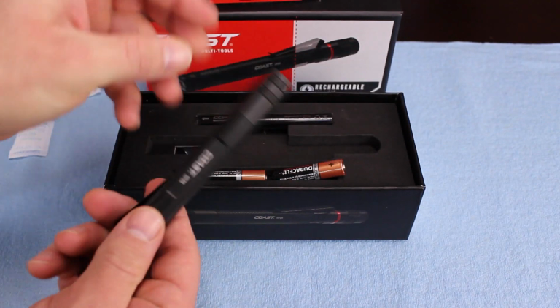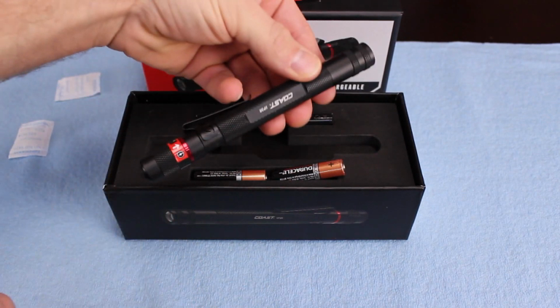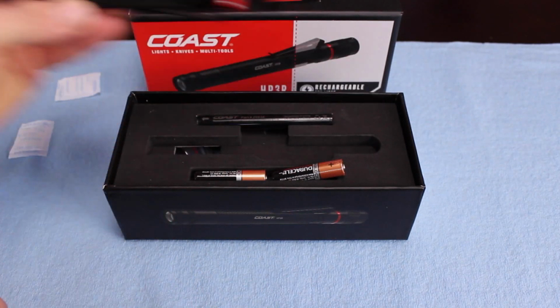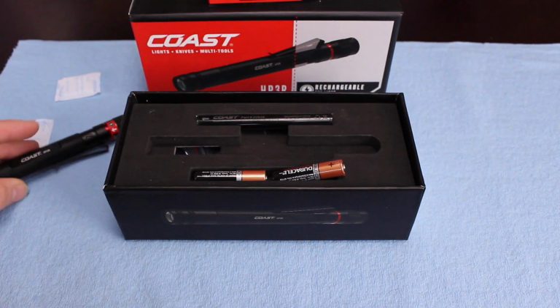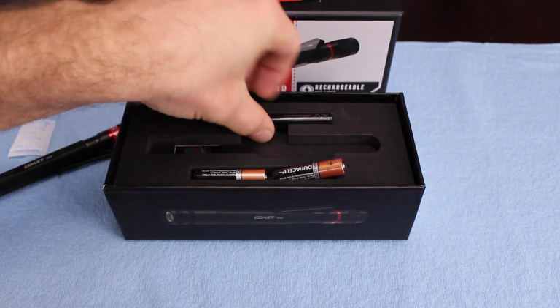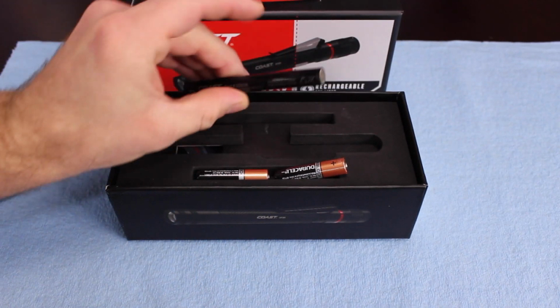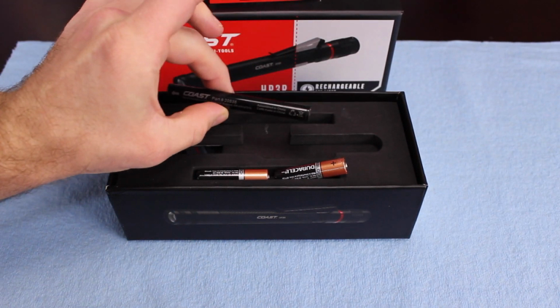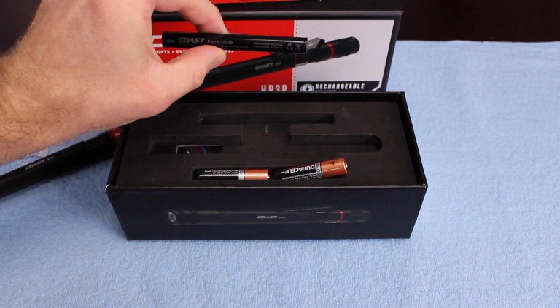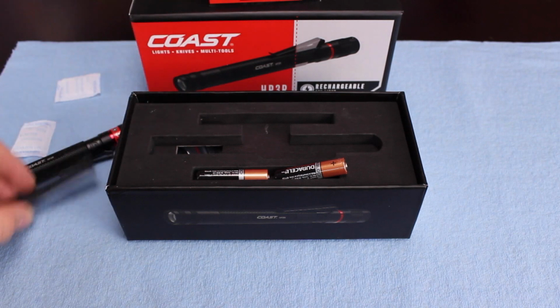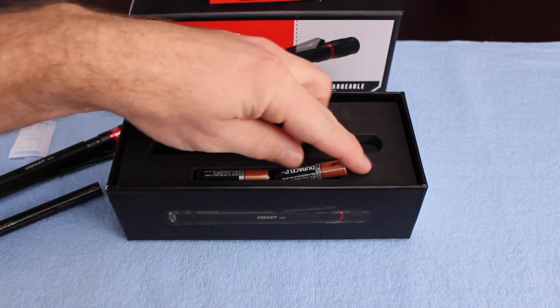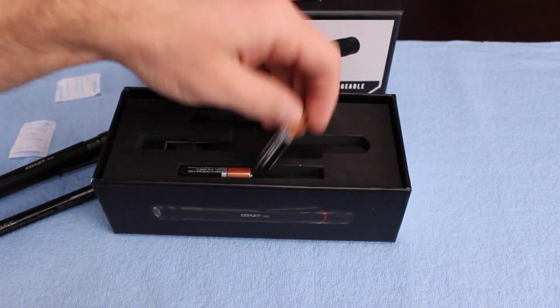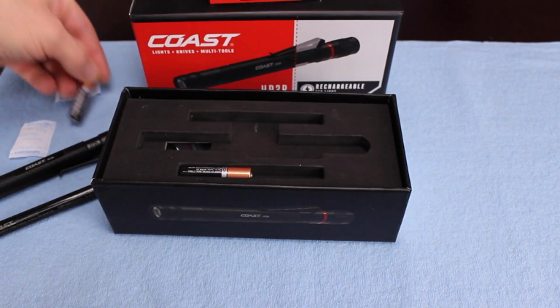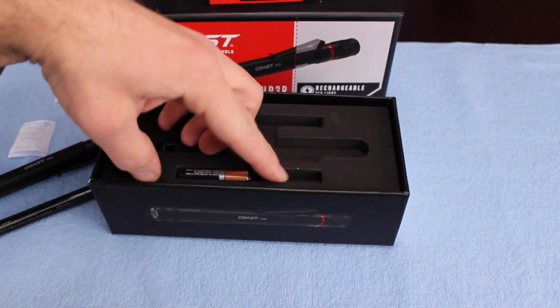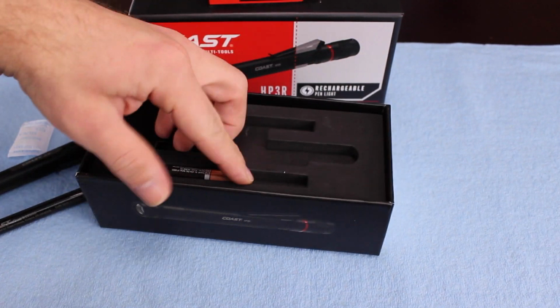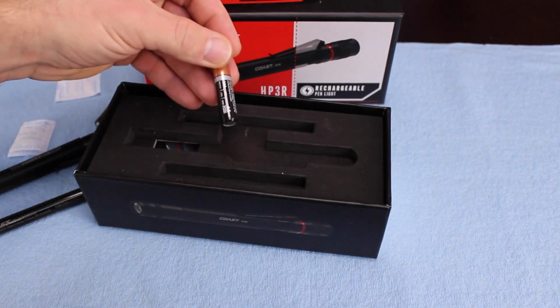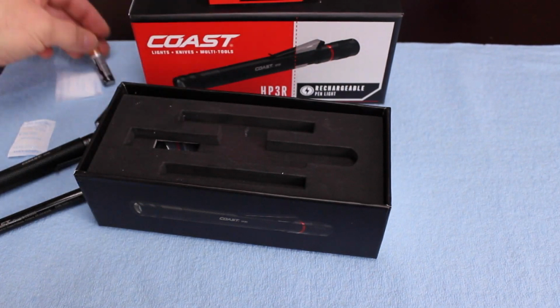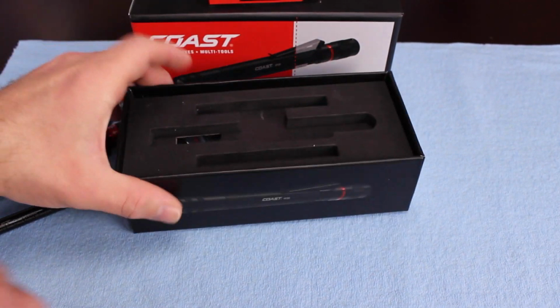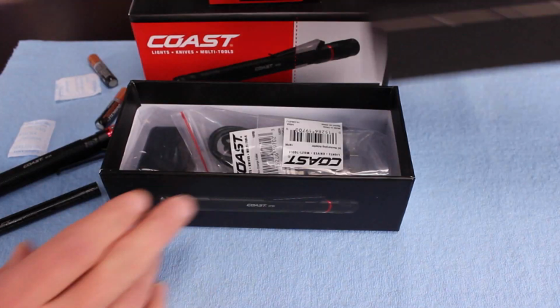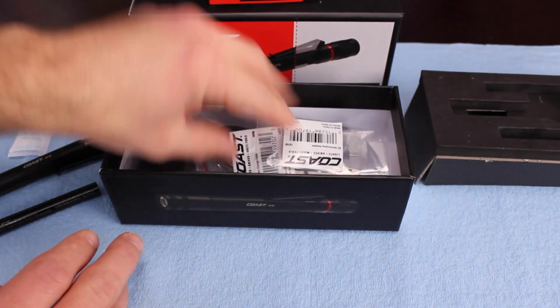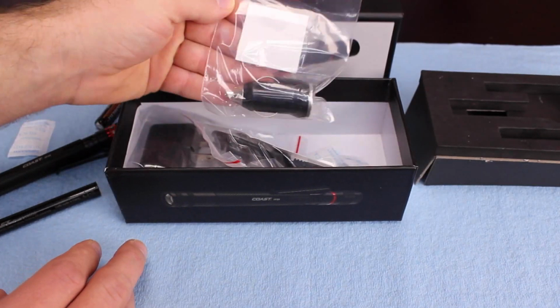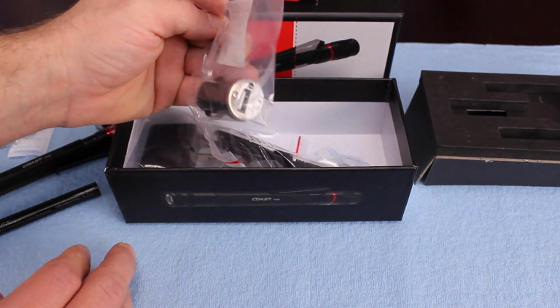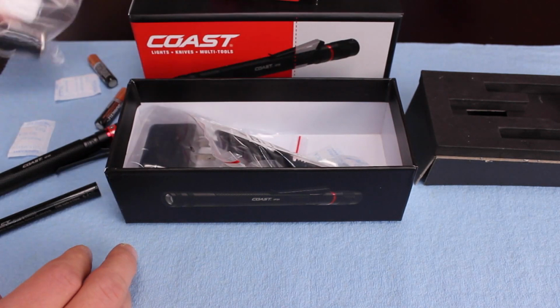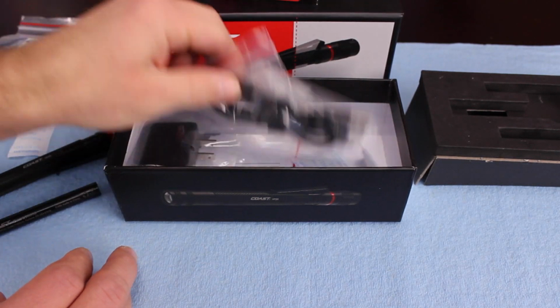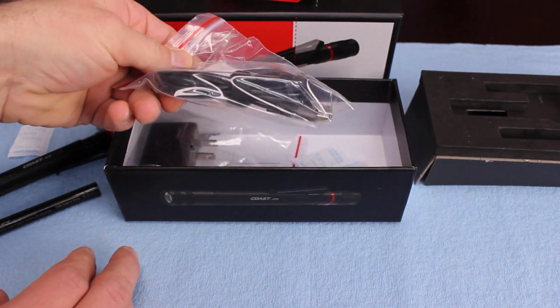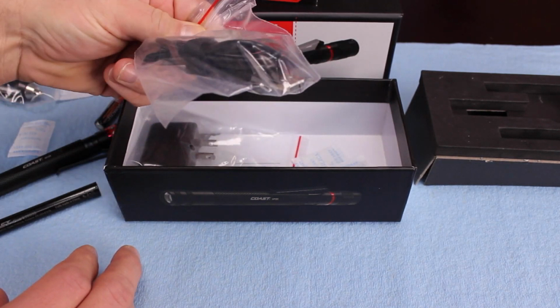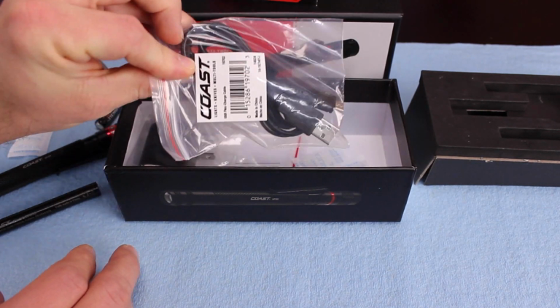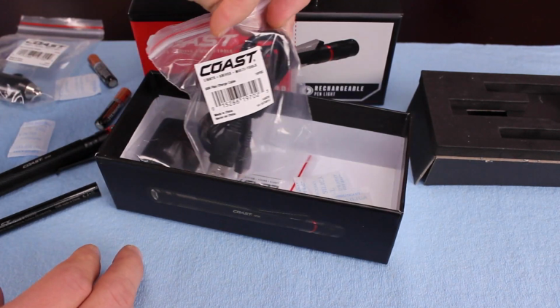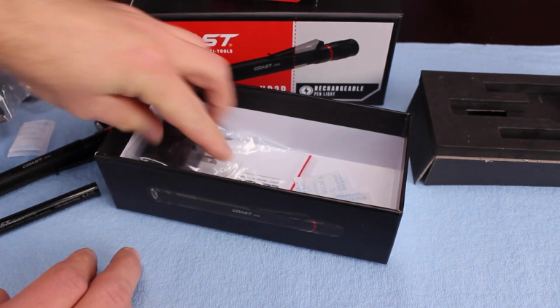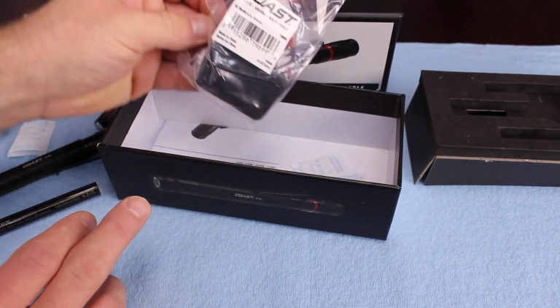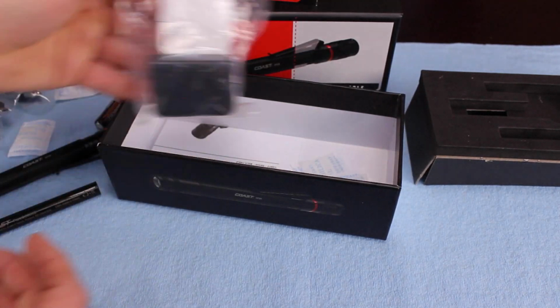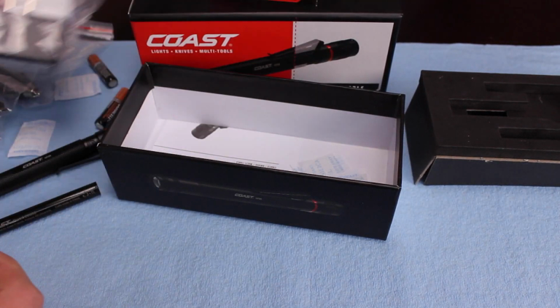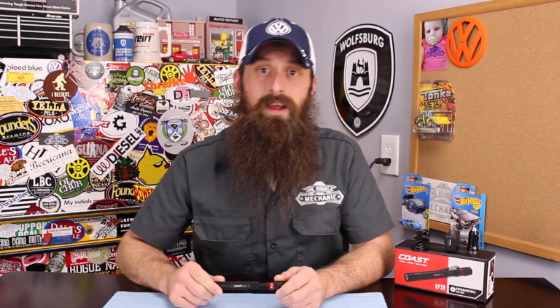In the box, you get the penlight, a lithium battery pack, two AAA batteries, a plug for the car, a plug for the wall, and of course a cable. And like all Coast products, they are packaged incredibly well.